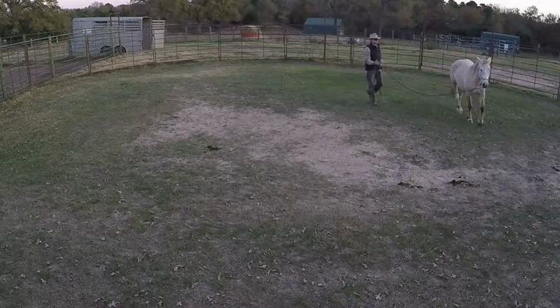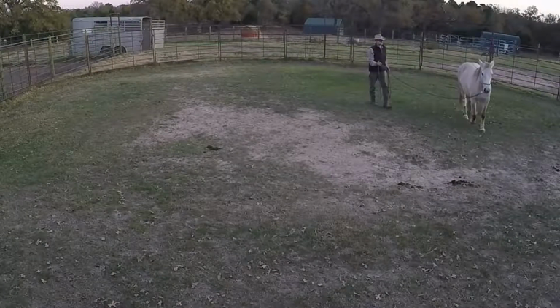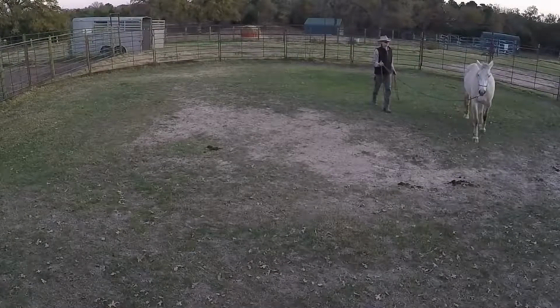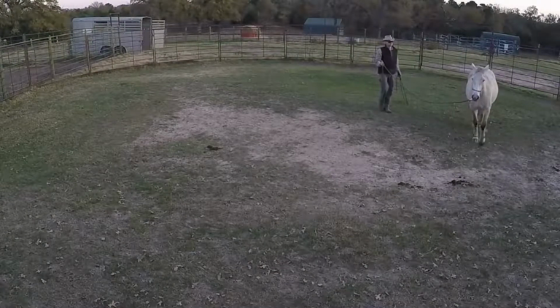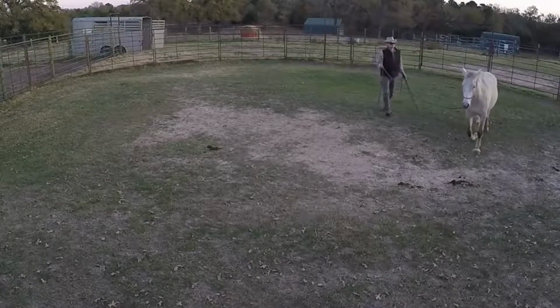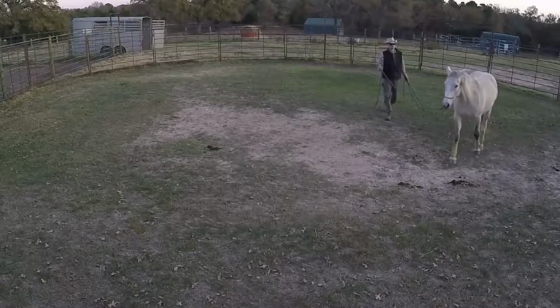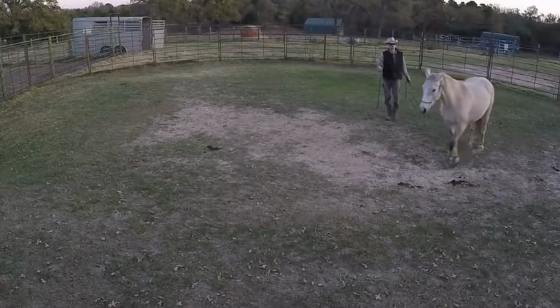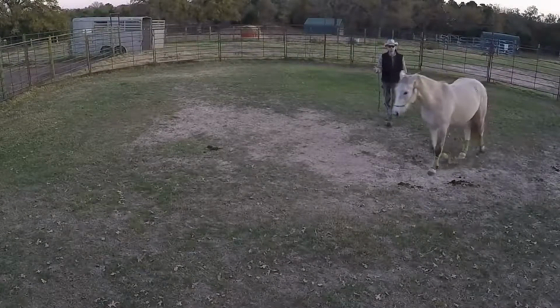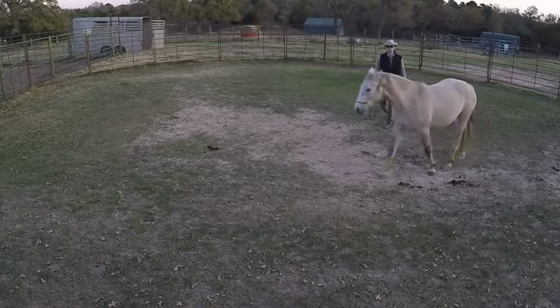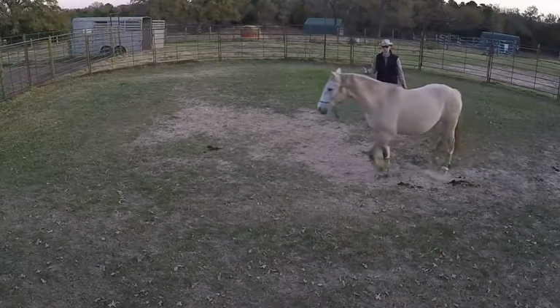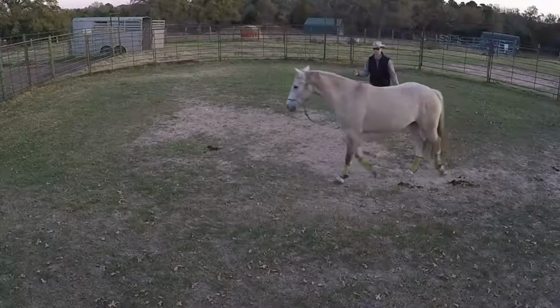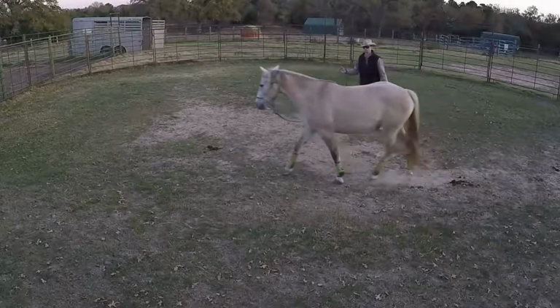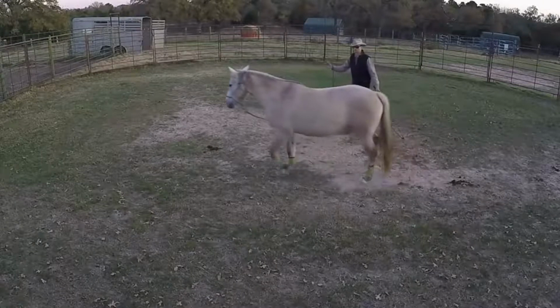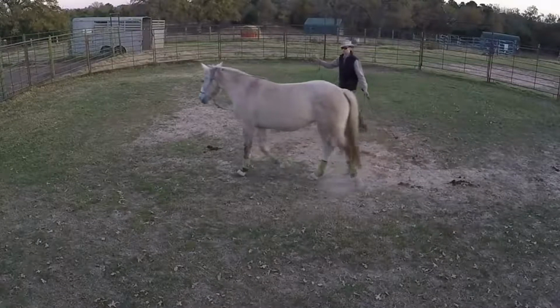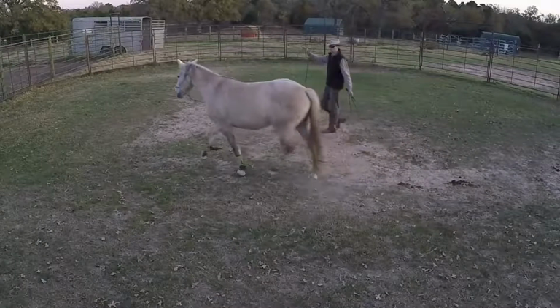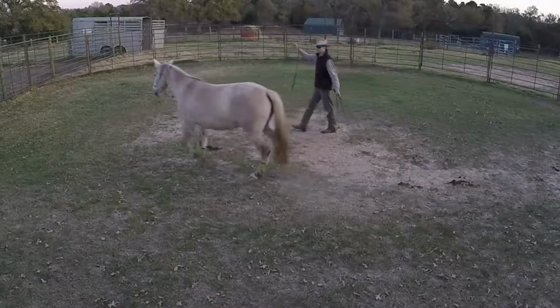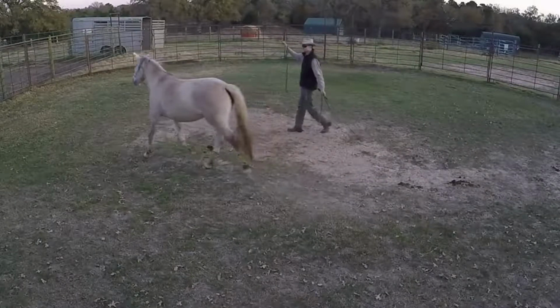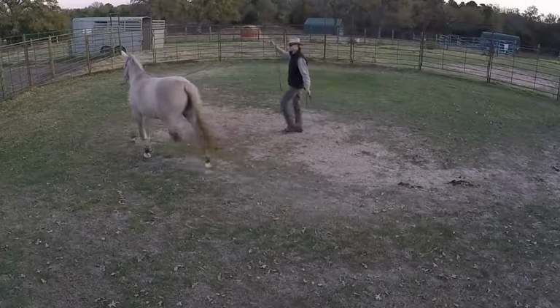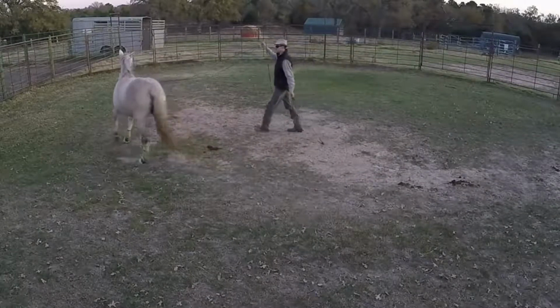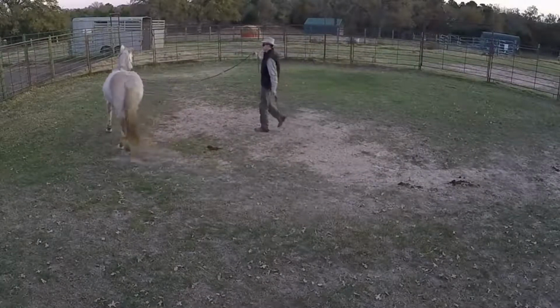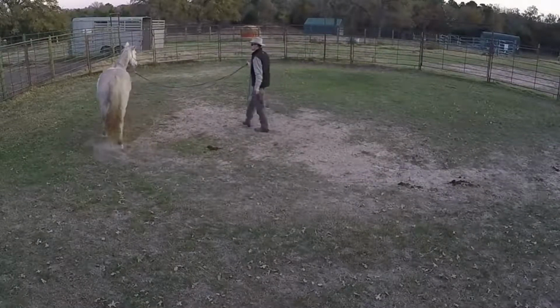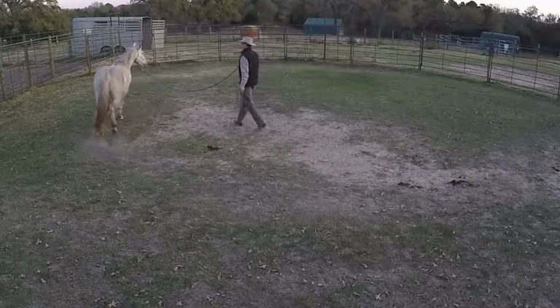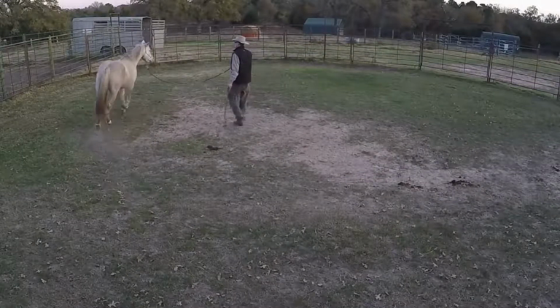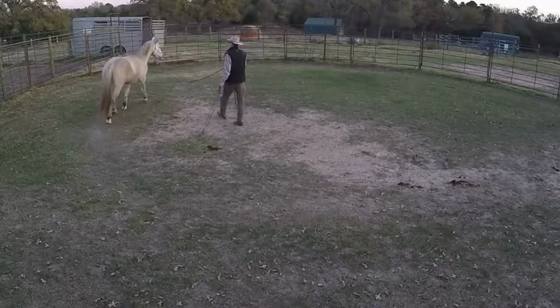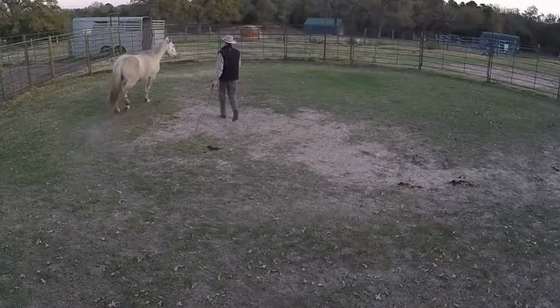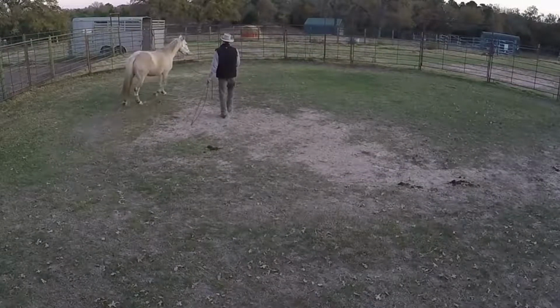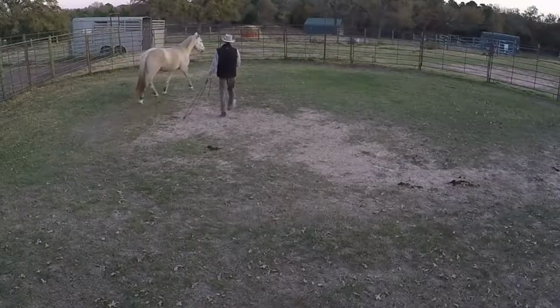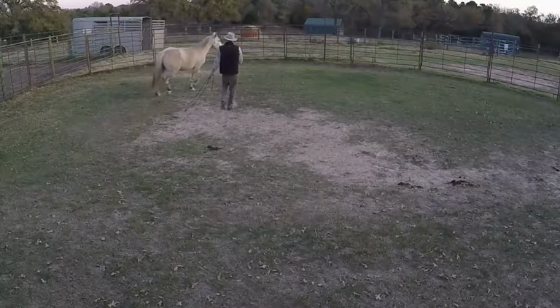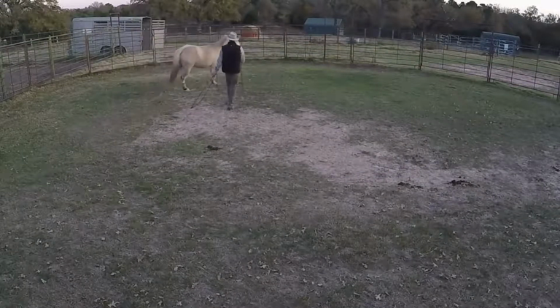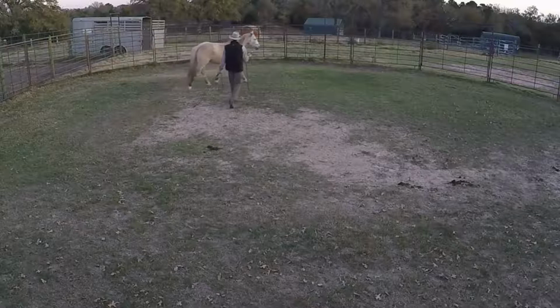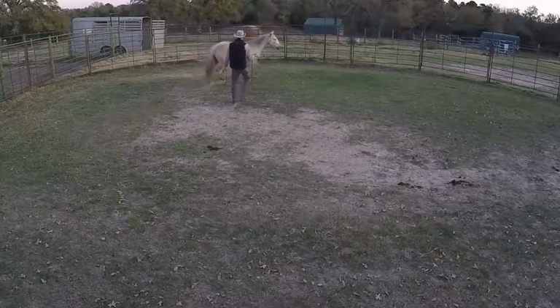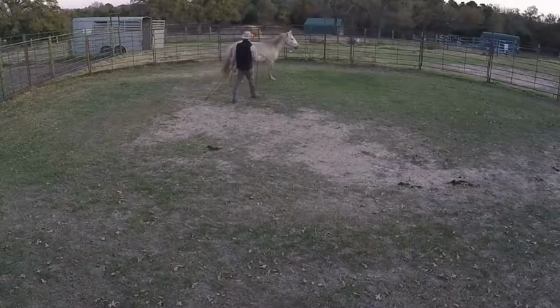Serenade is a beautiful mover at all three gaits. She's been a quick and willing learner in ground training, and she really does seem to thrive when working.